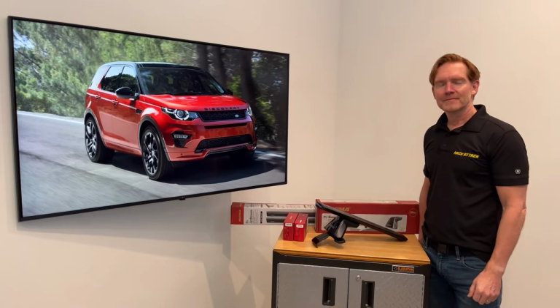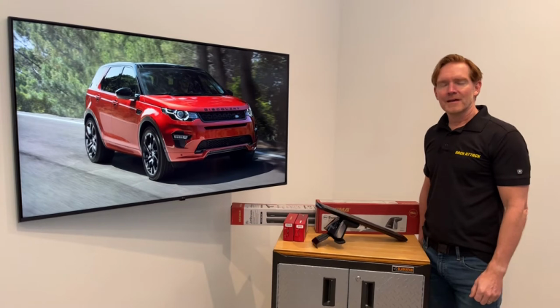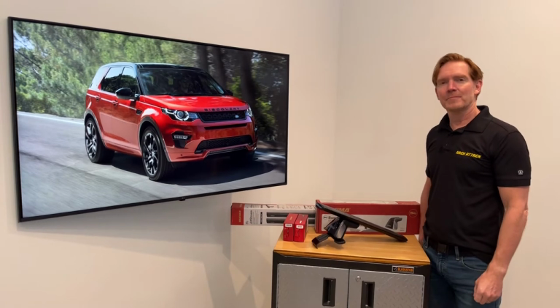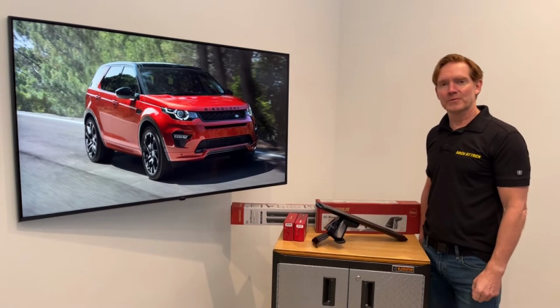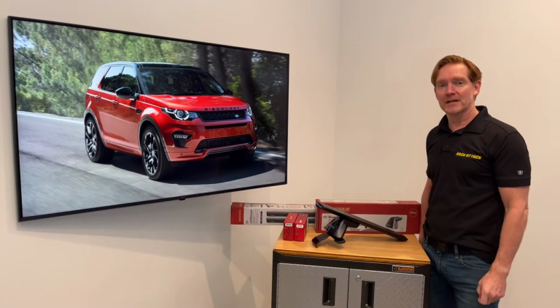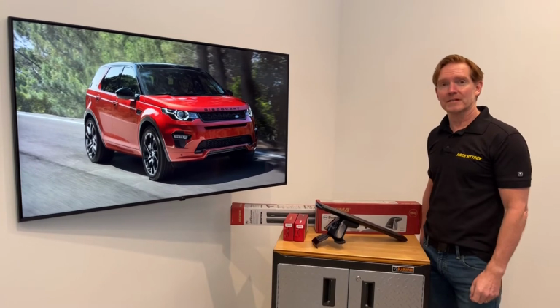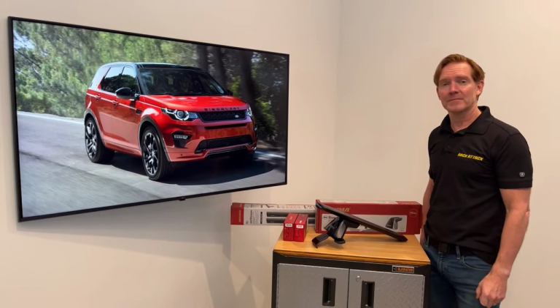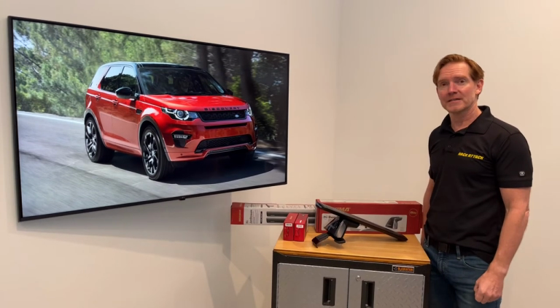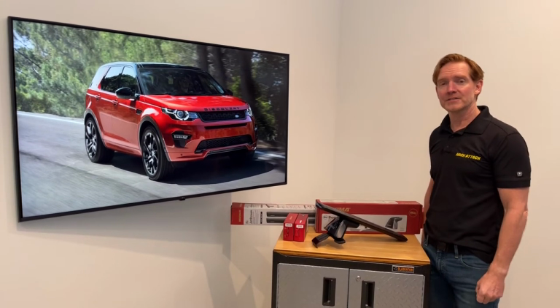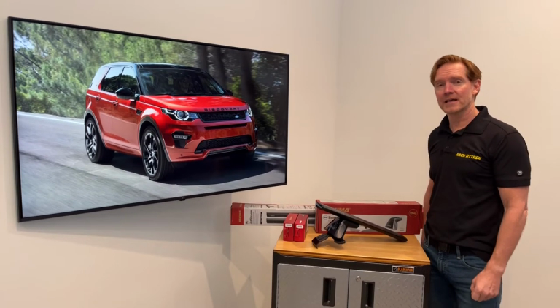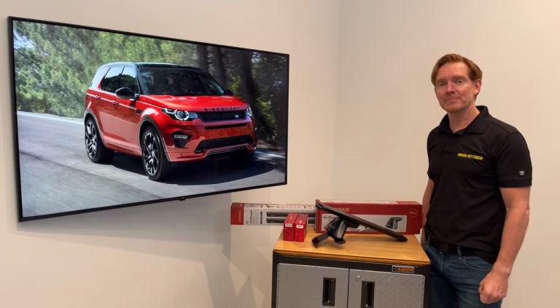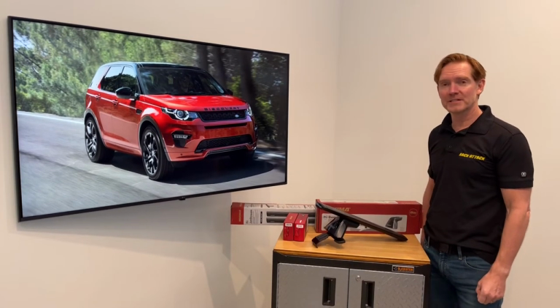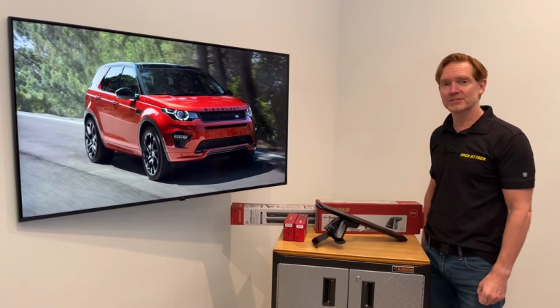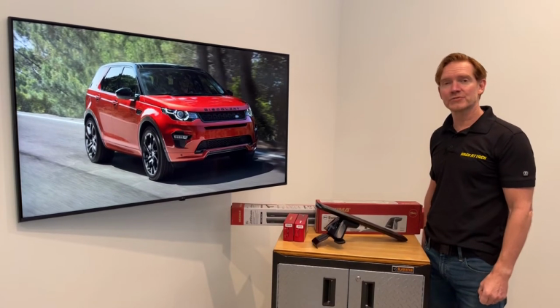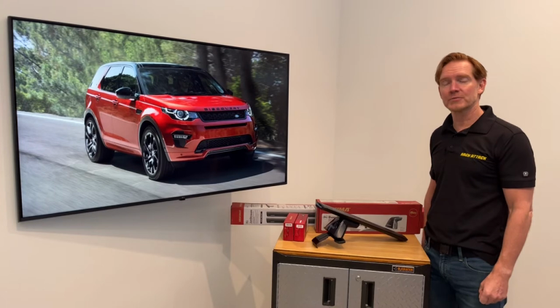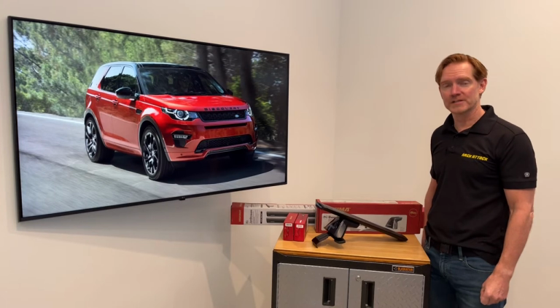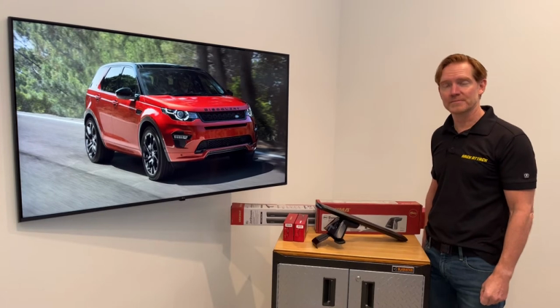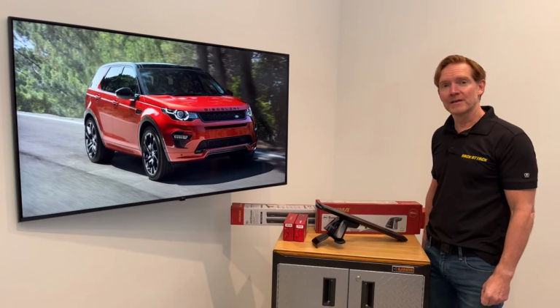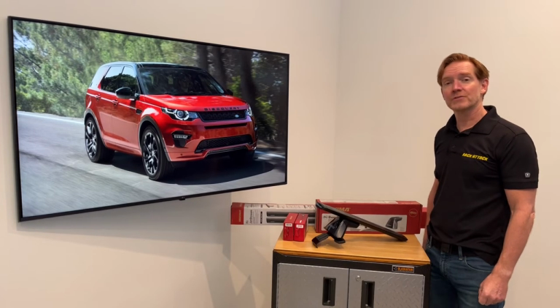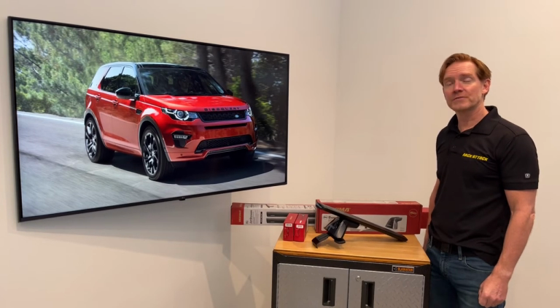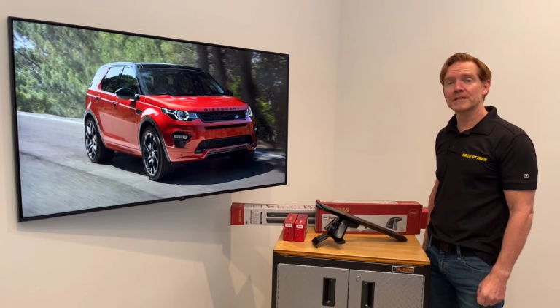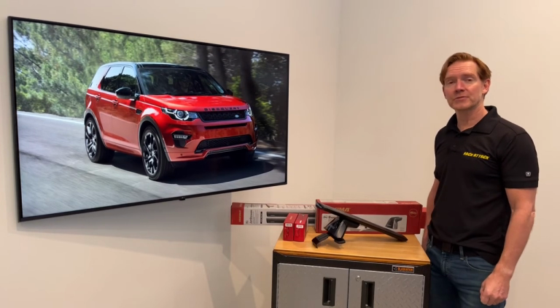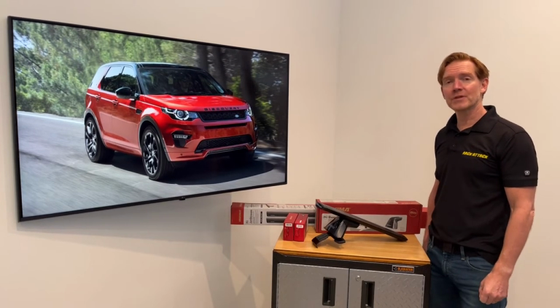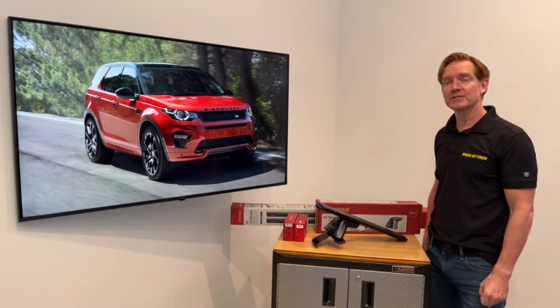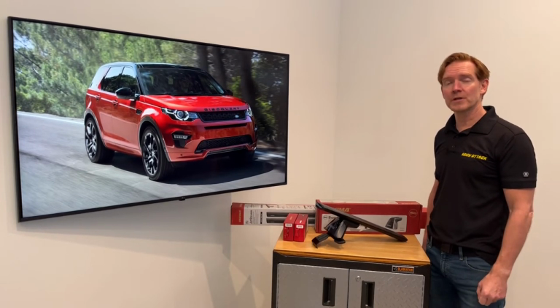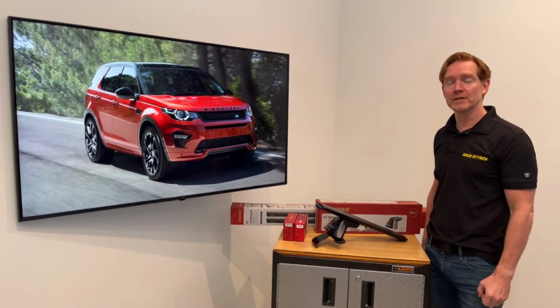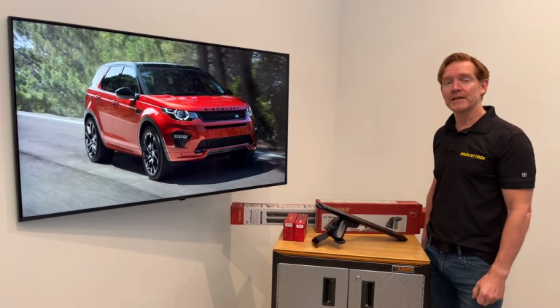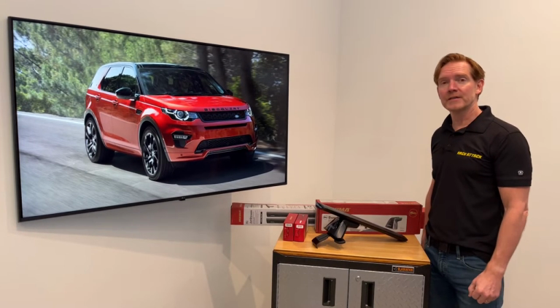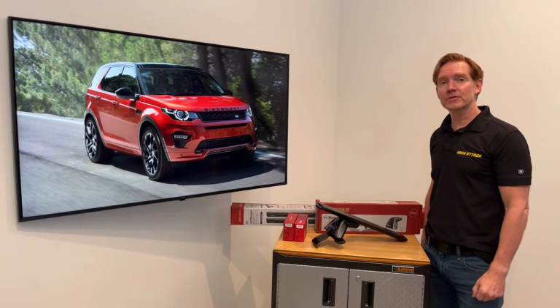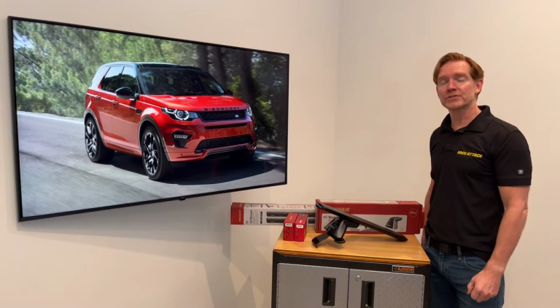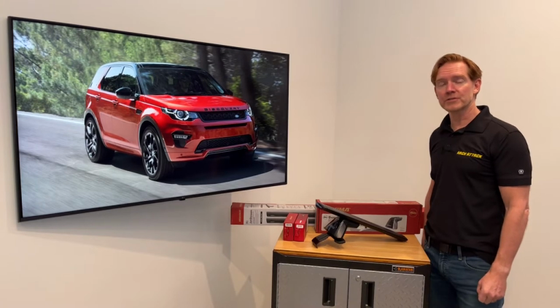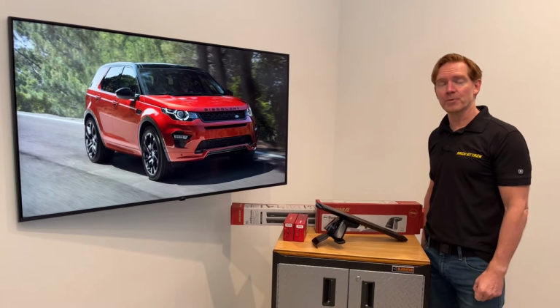Hi, I'm Paul with Rackattack.com and this is the Yakima Baseline Jetstream Roof Rack System for the 2015 through 2021 Land Rover Discovery Sport.